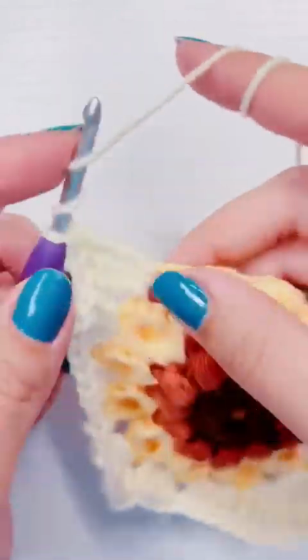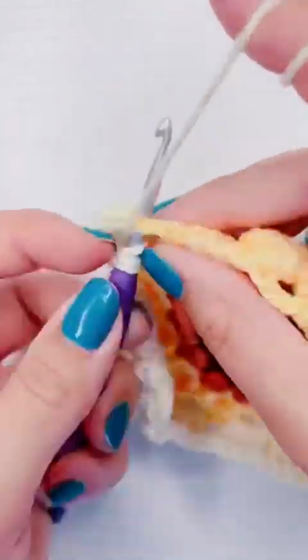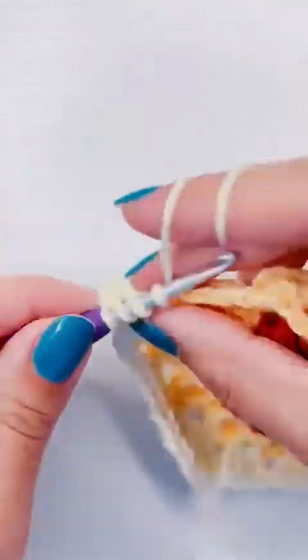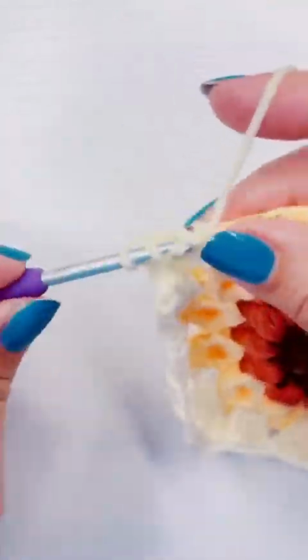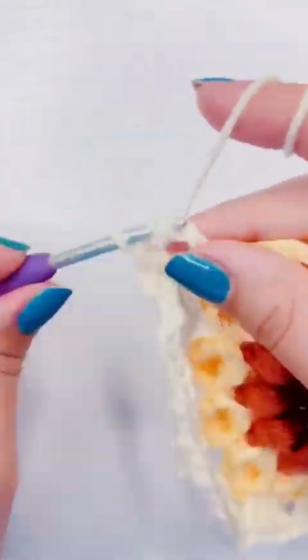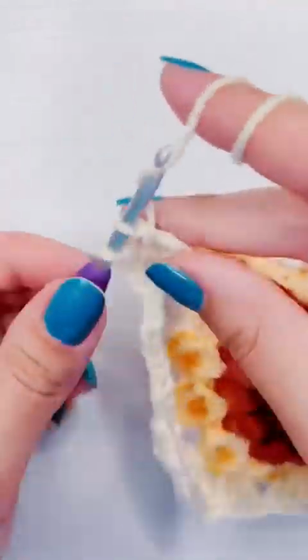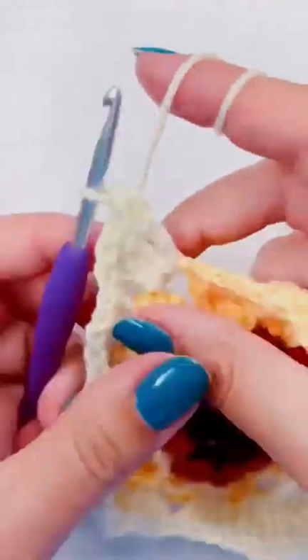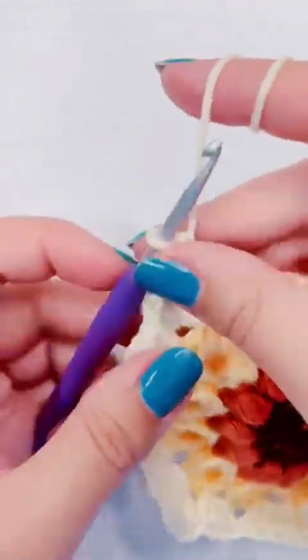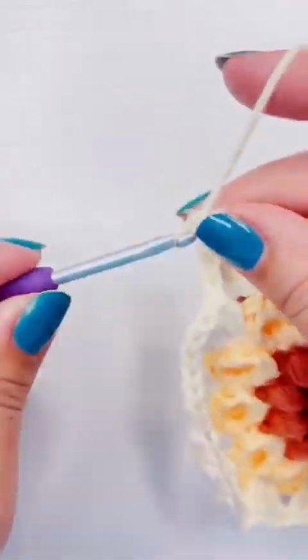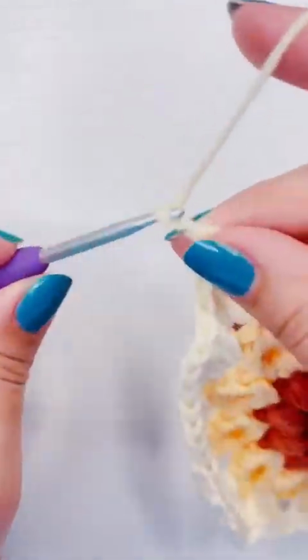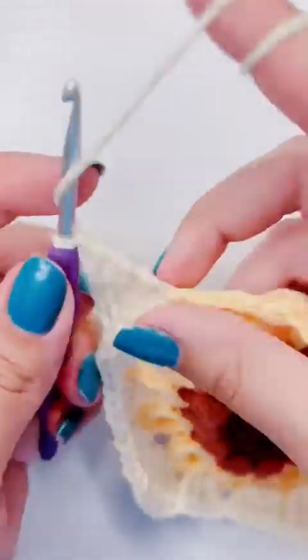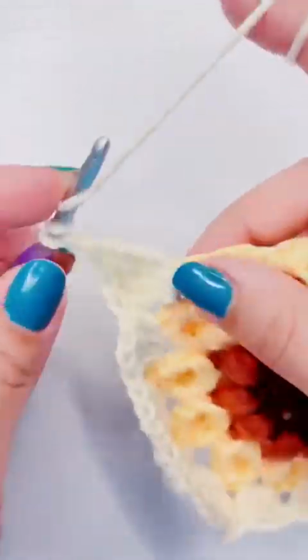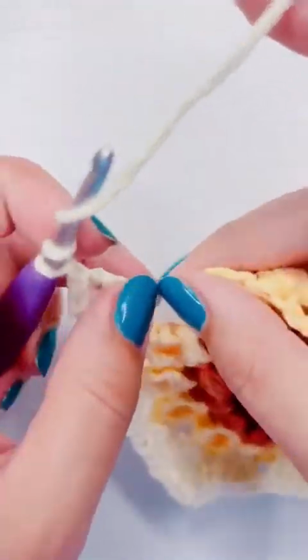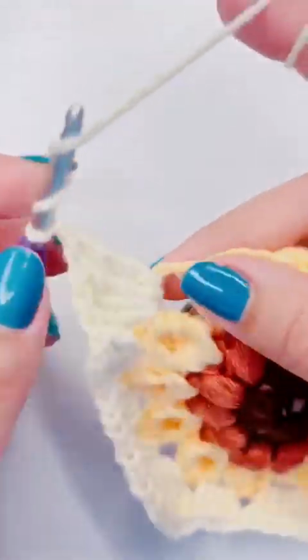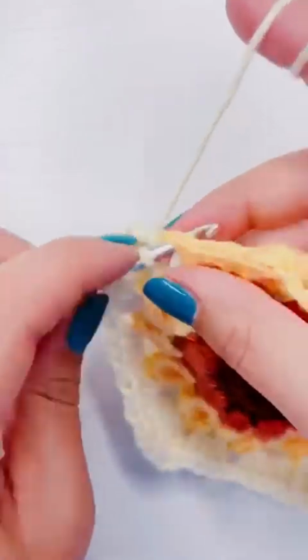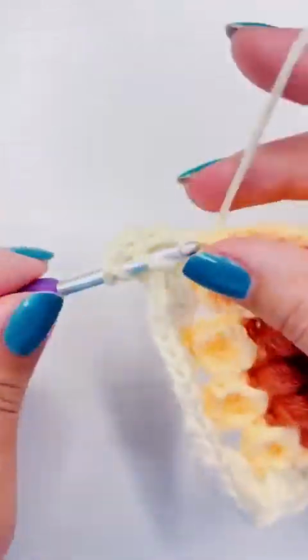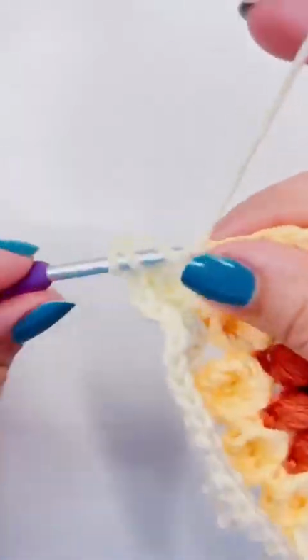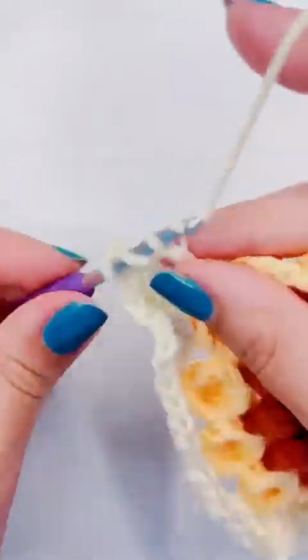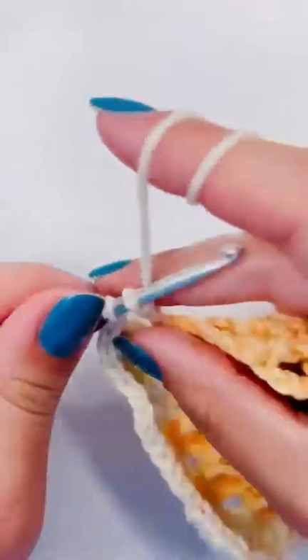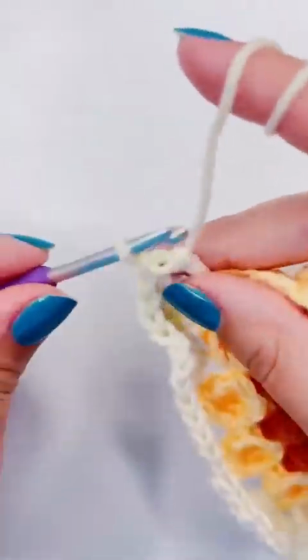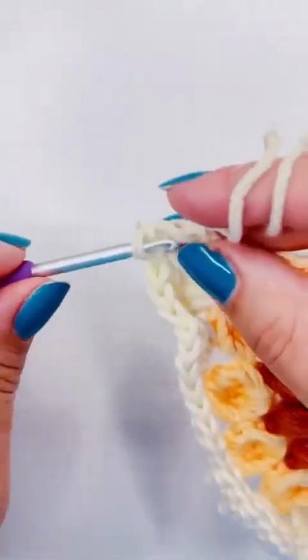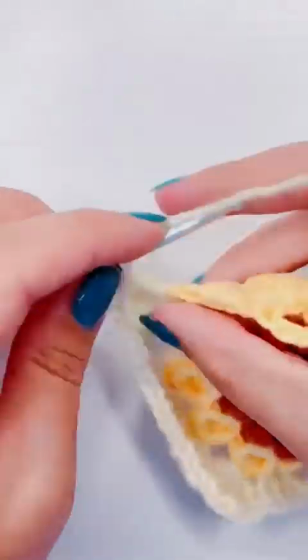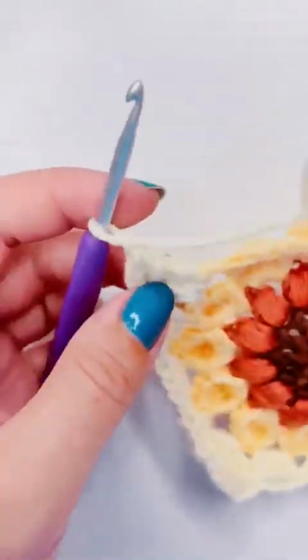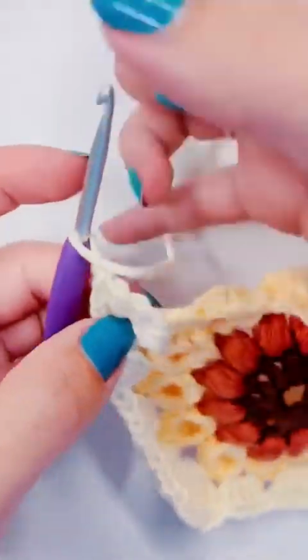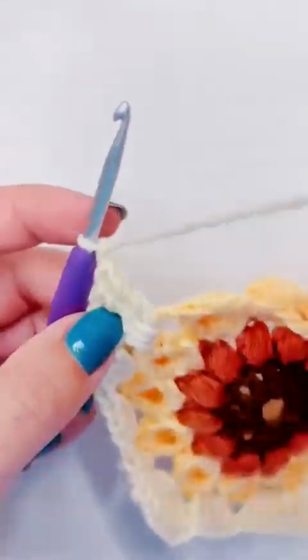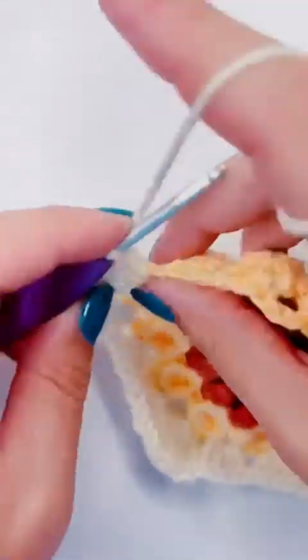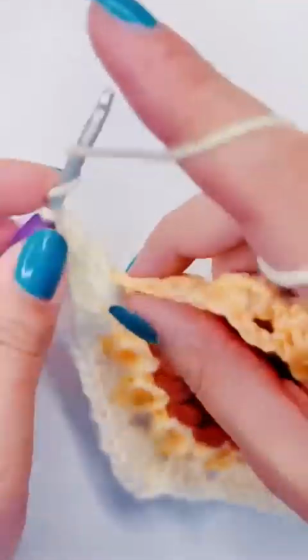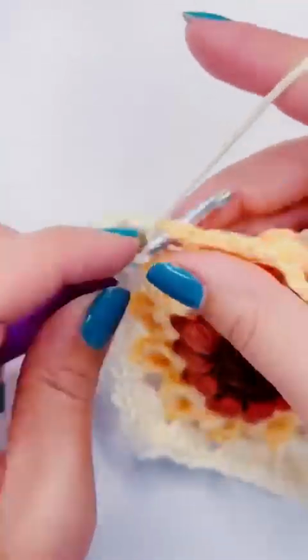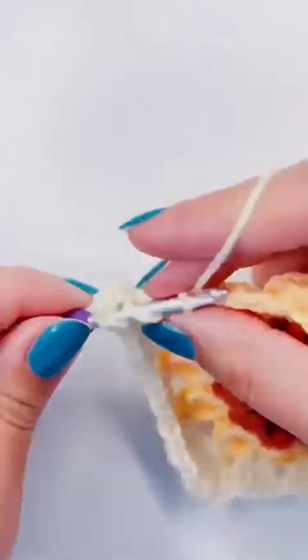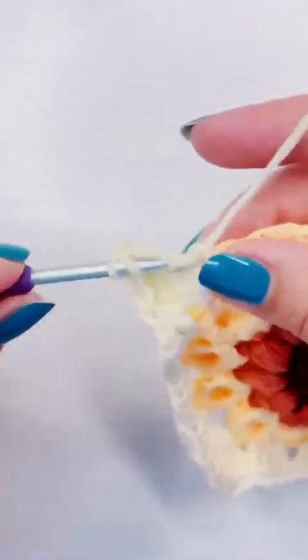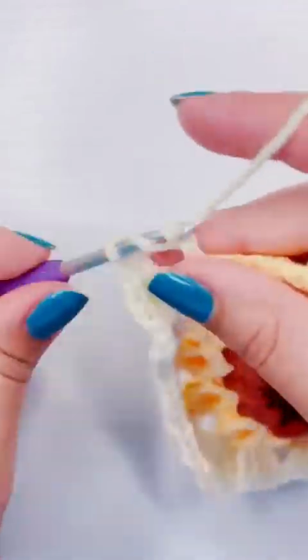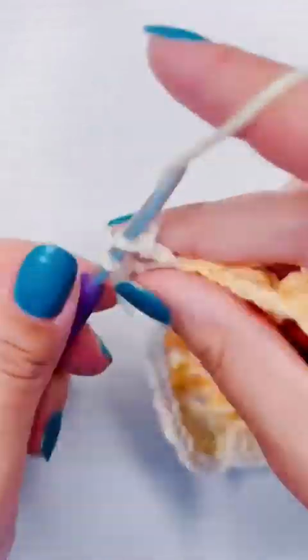I thought it was hard to crochet and talk. But if you've watched my lives, I have no problem crocheting and talking. It's watching myself crochet and trying to talk at the same time that gets me — I don't know why.